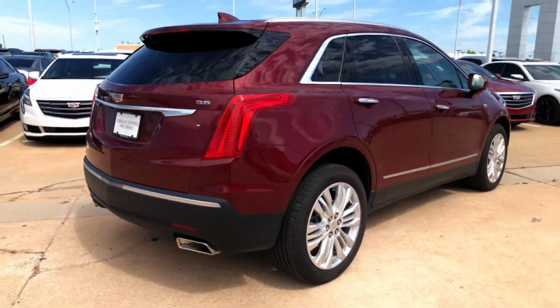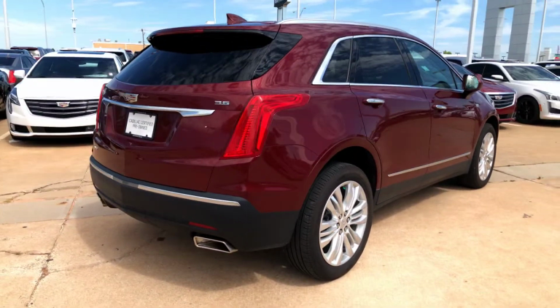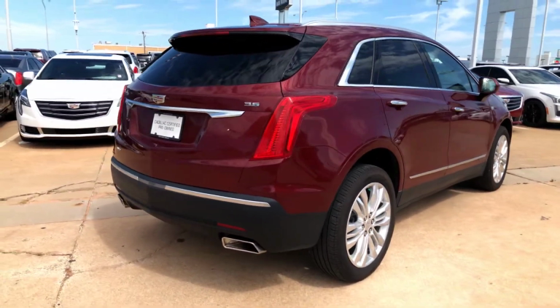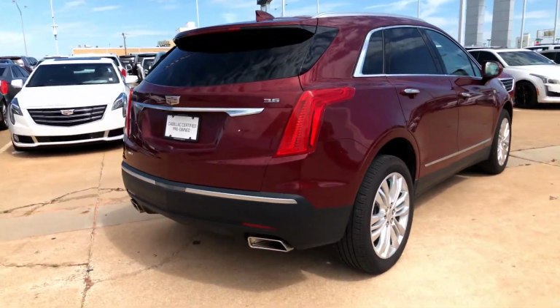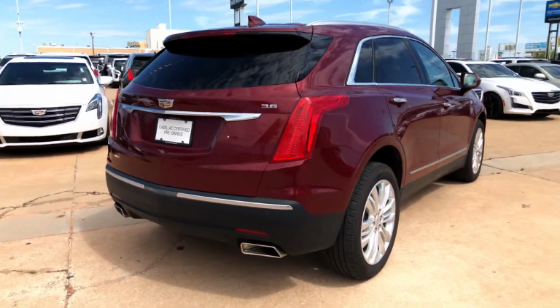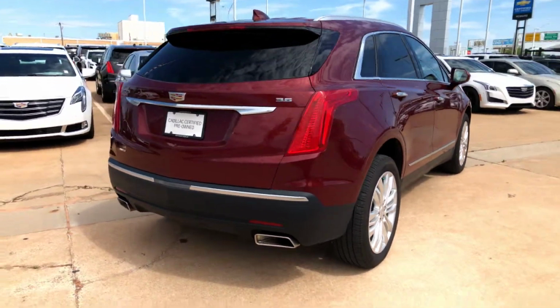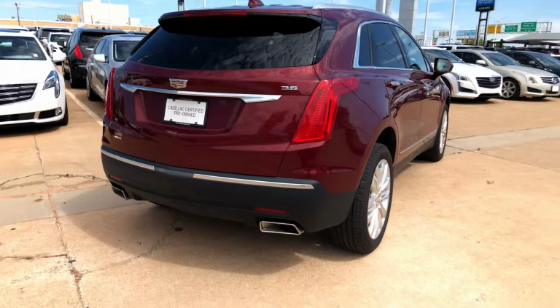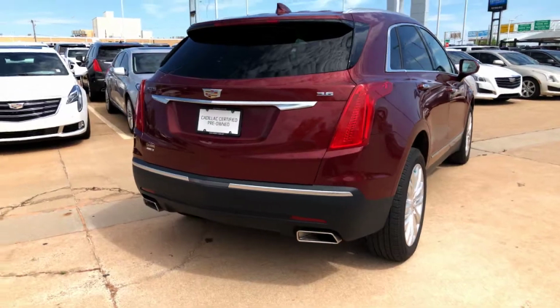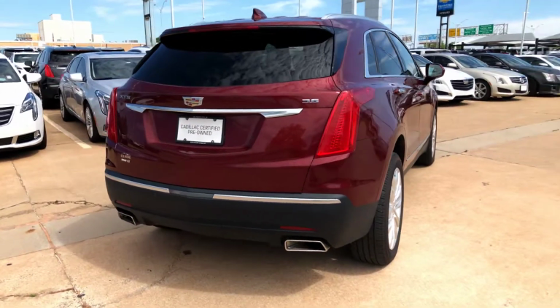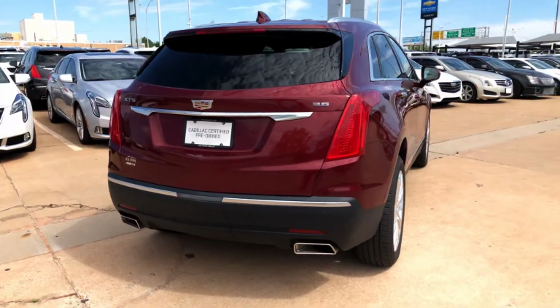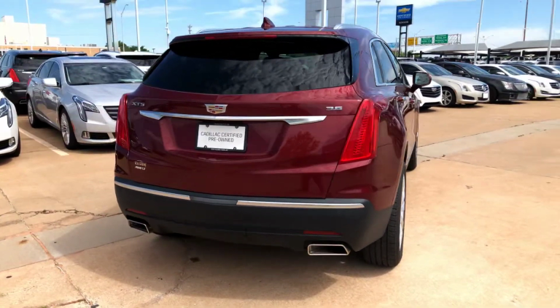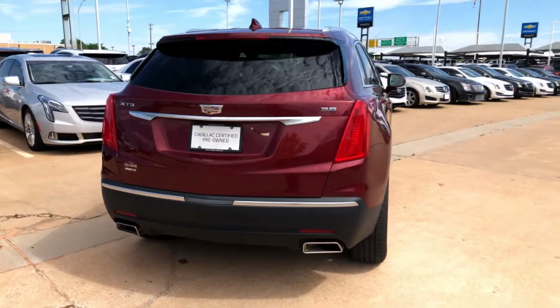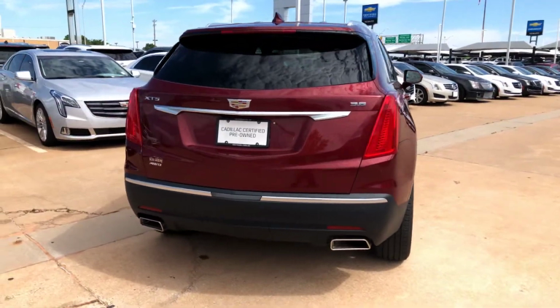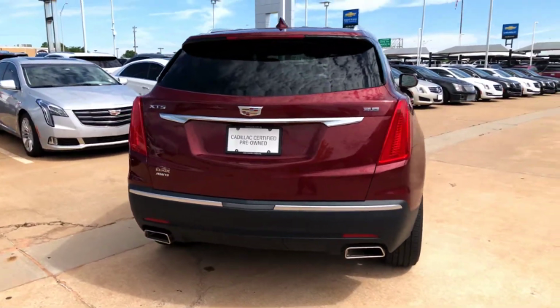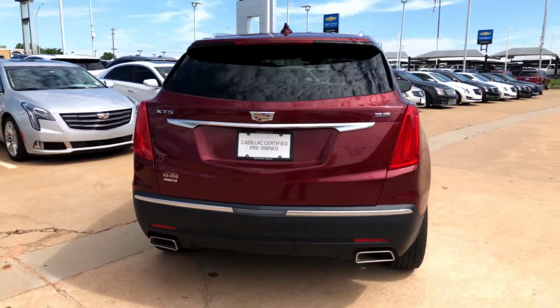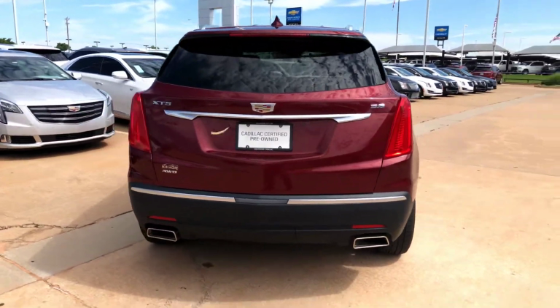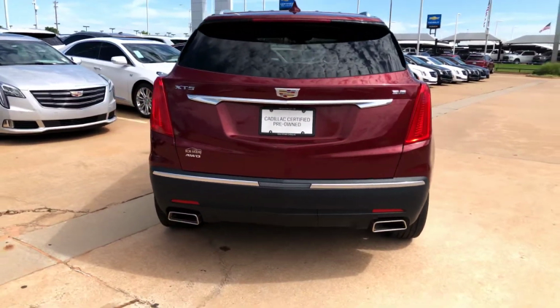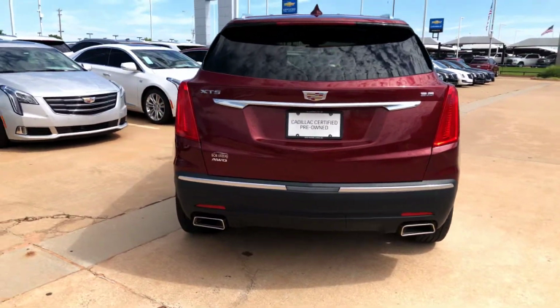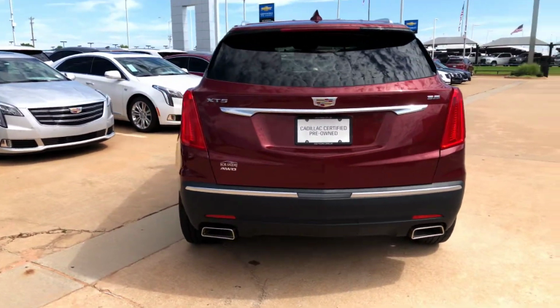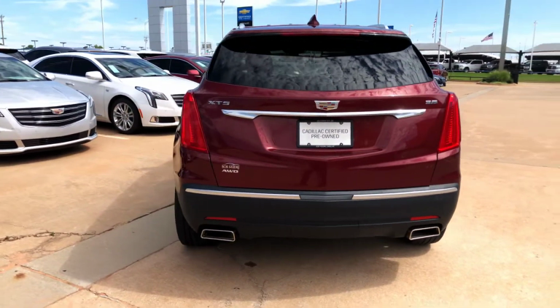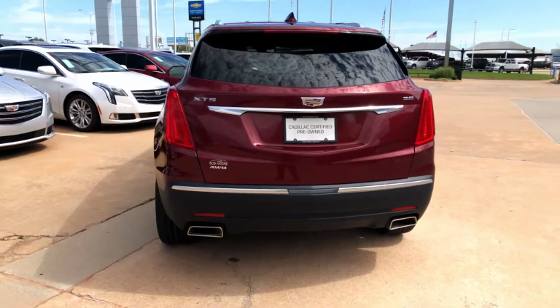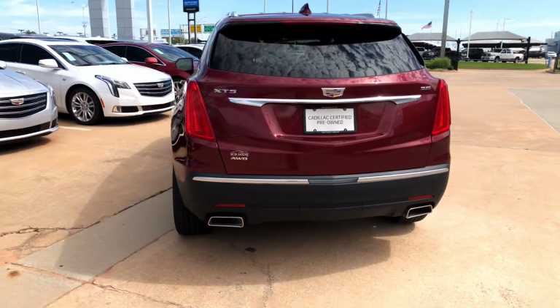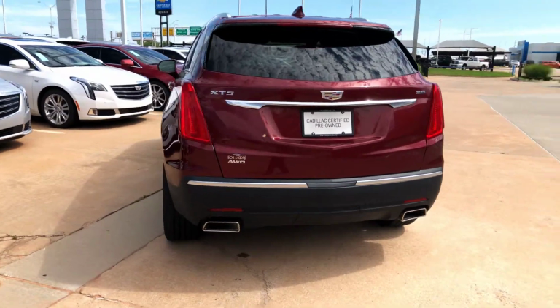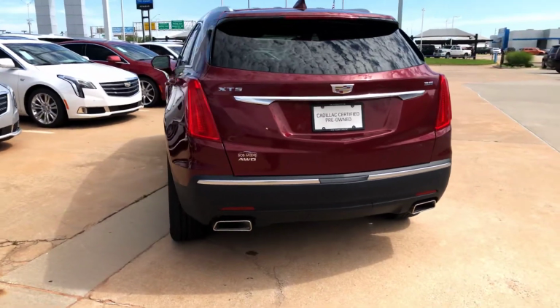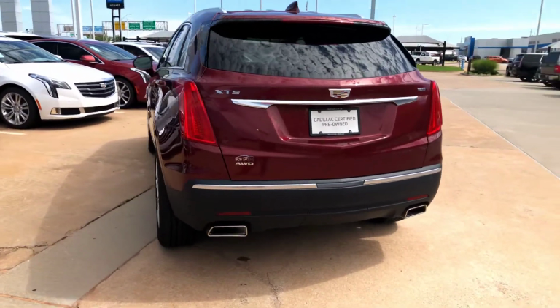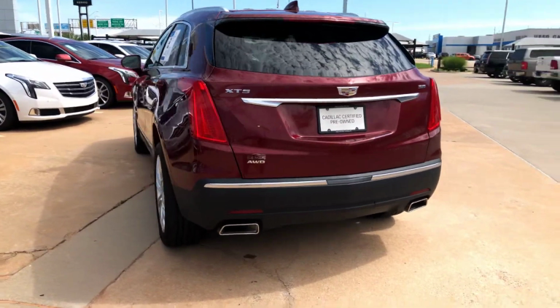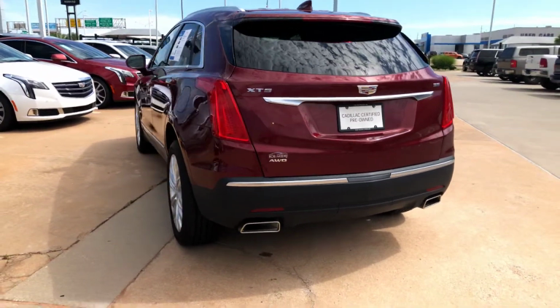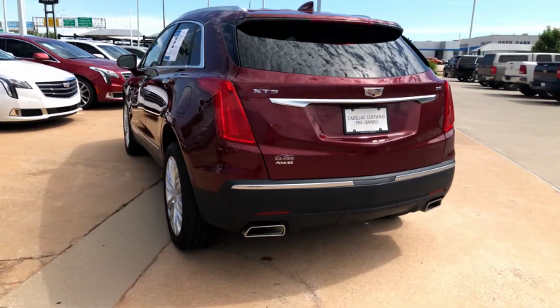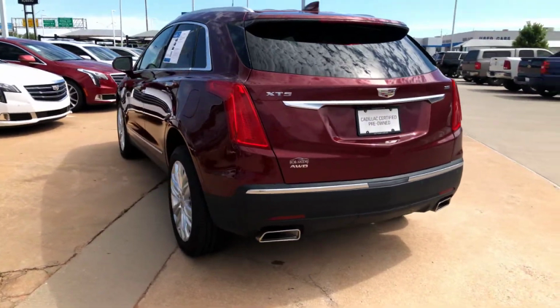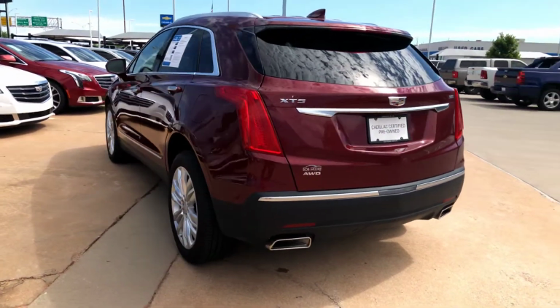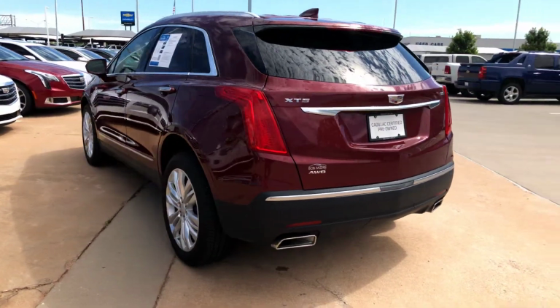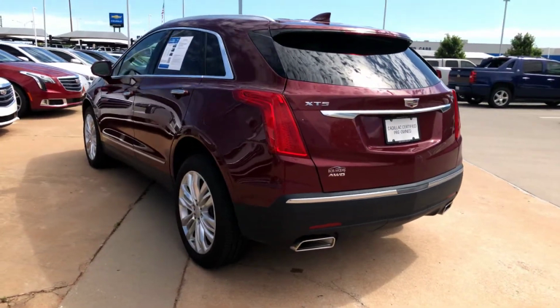It's the Red Passion Tint Coat with black interior. Has tons of equipment that you like: the embedded navigation, heated and ventilated front seats, heated back seats, the panoramic roof, backup camera, remote start, and push-button start.